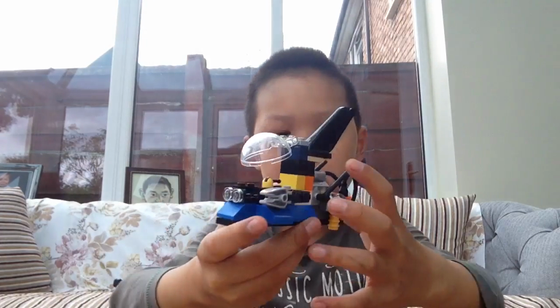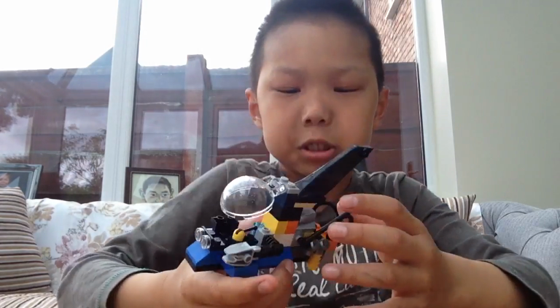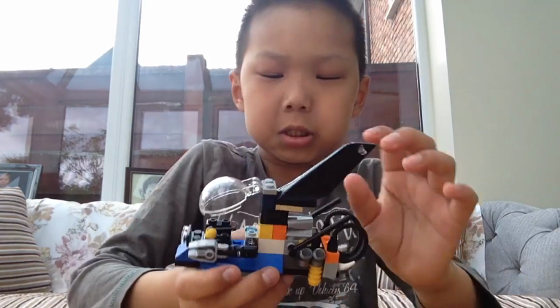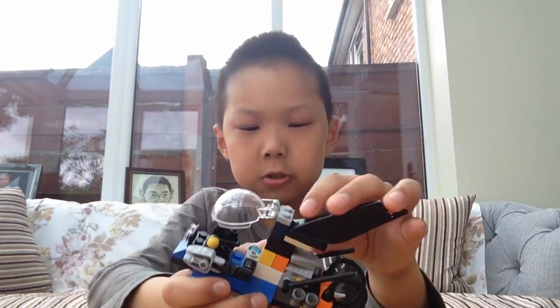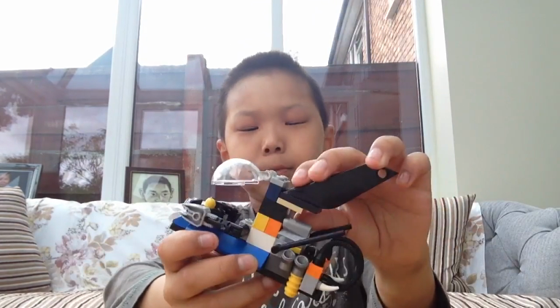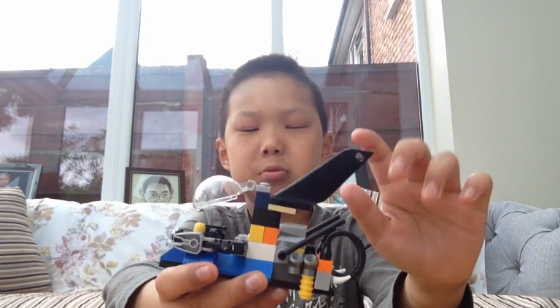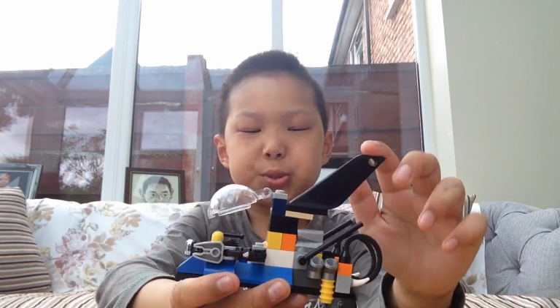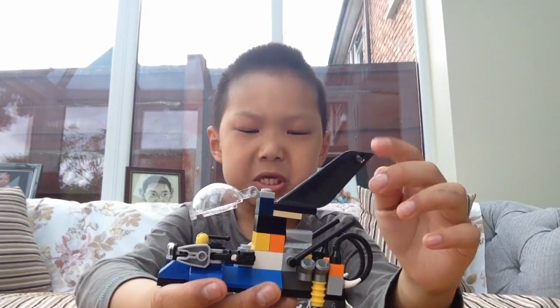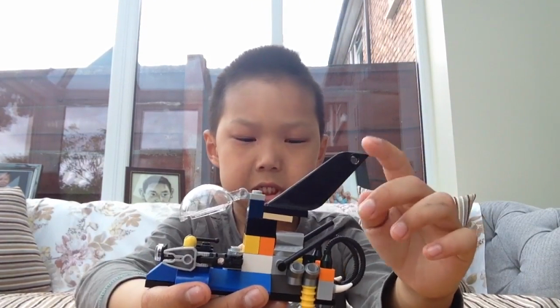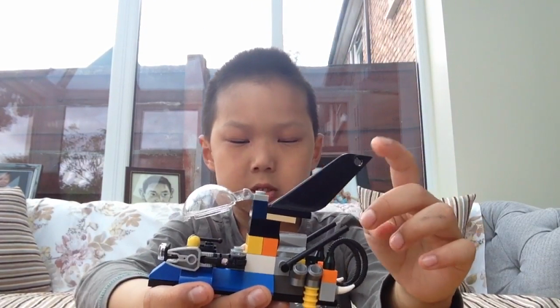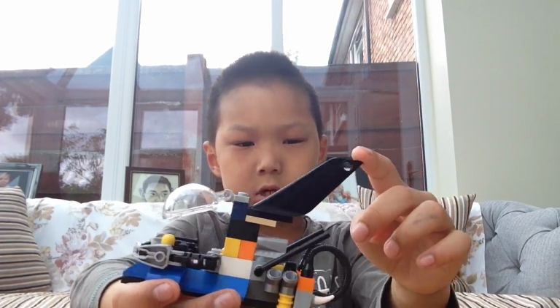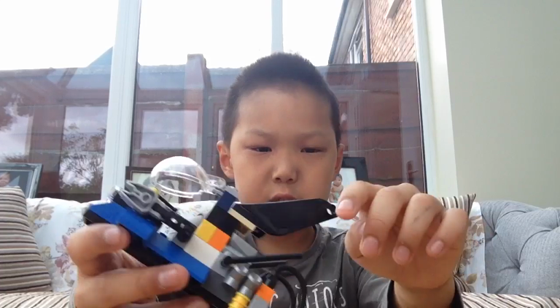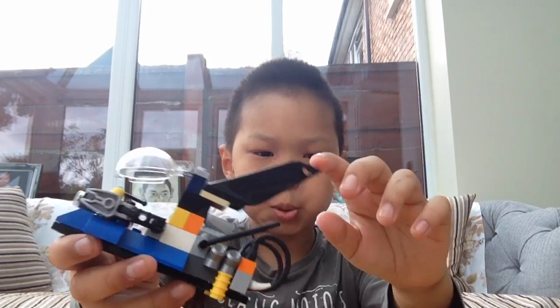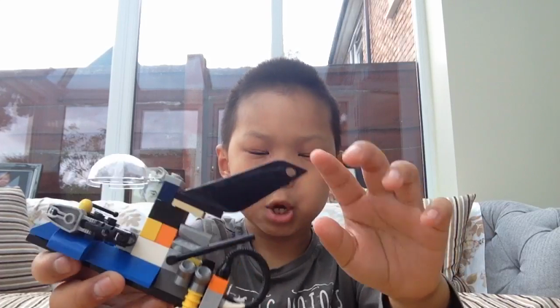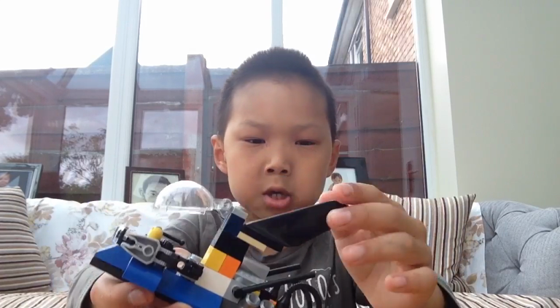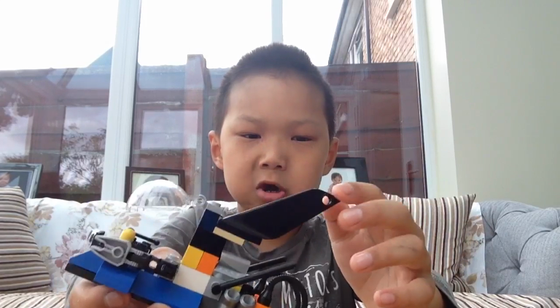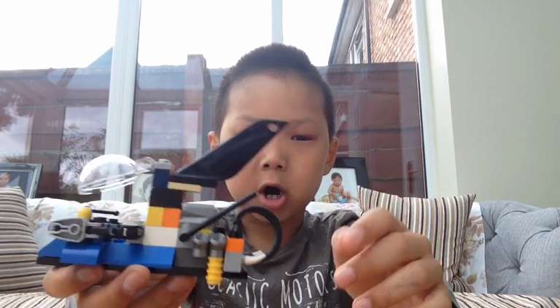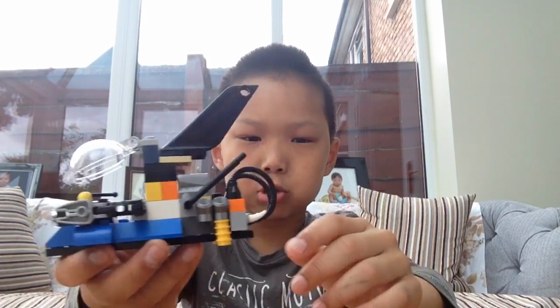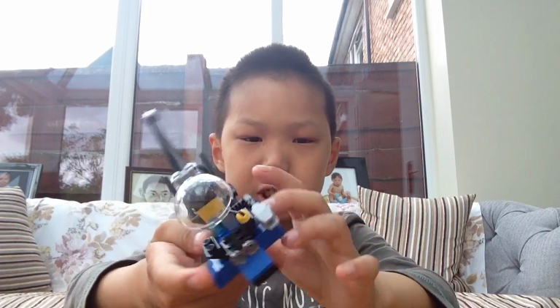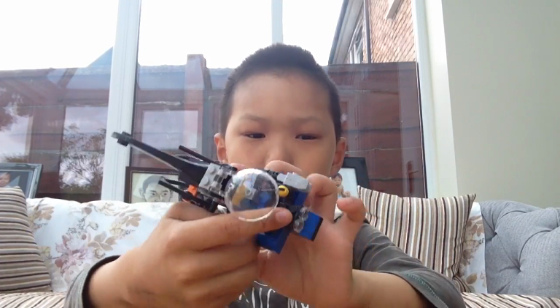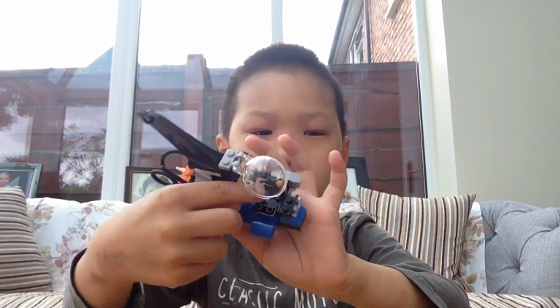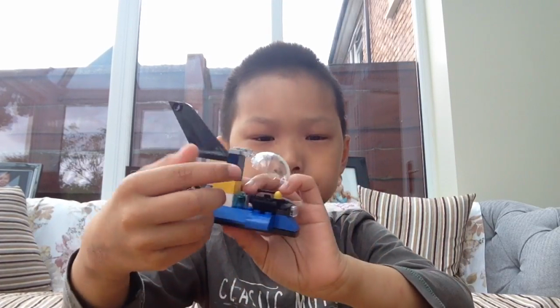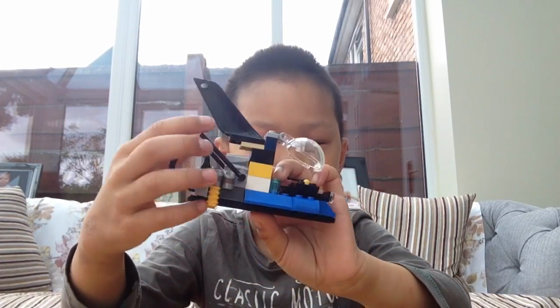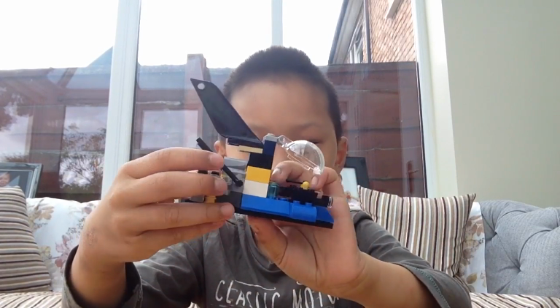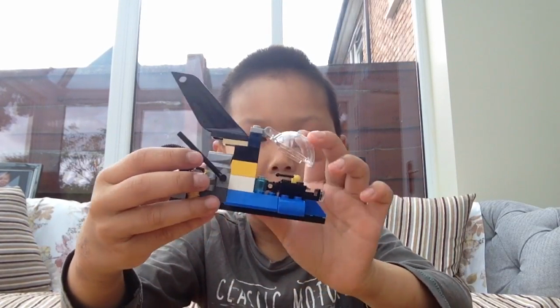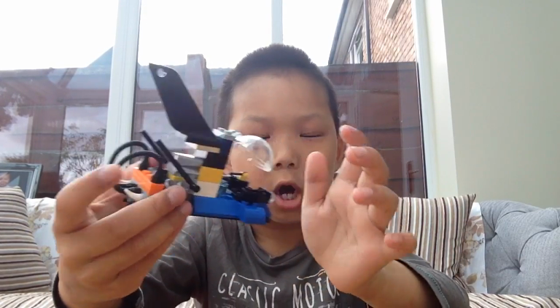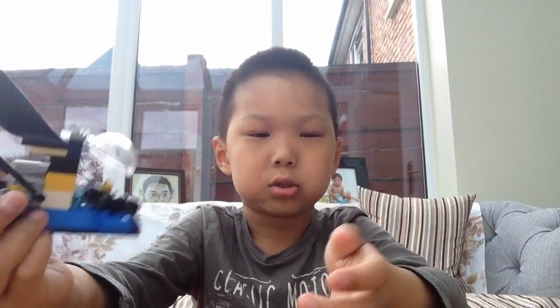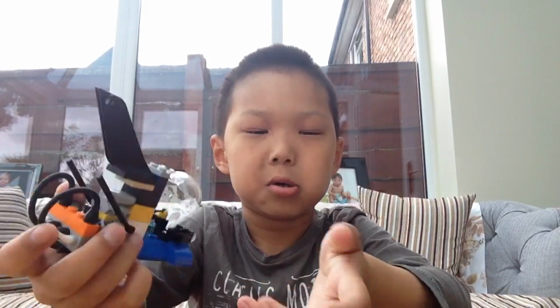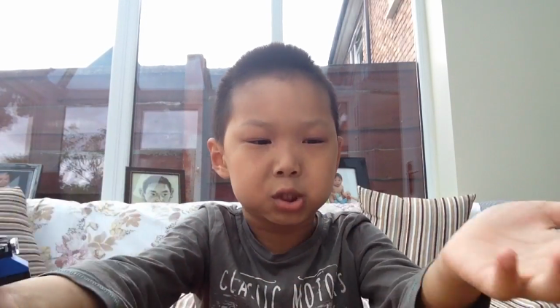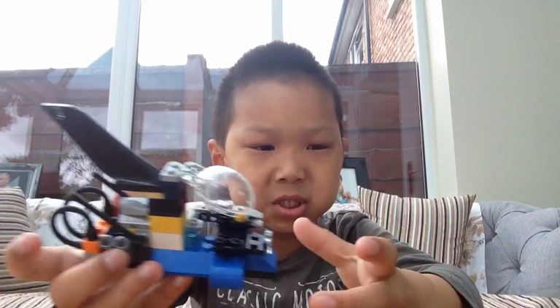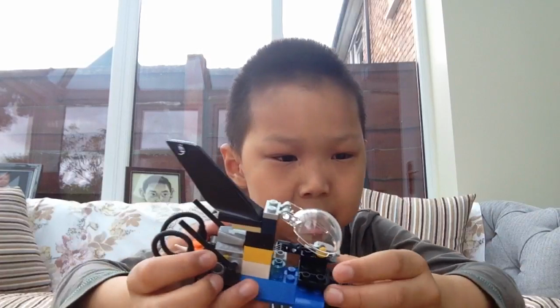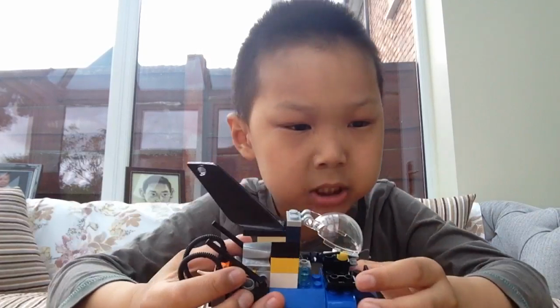So here it is. Here's the tail bar, so it looks like a shark, so all of us can be scared of it.